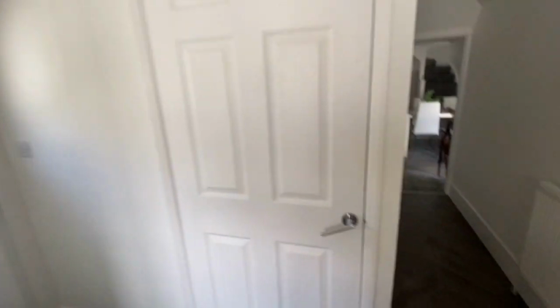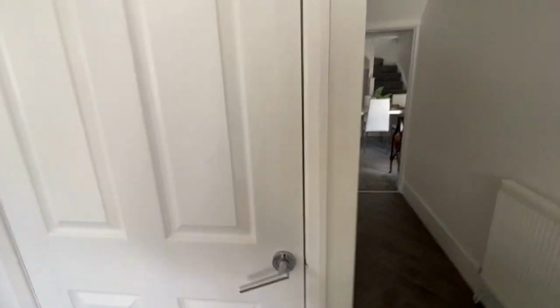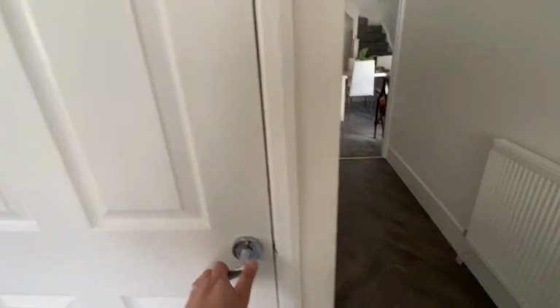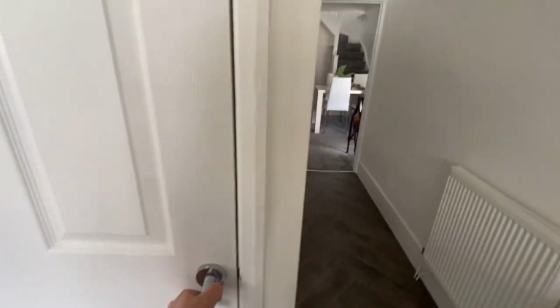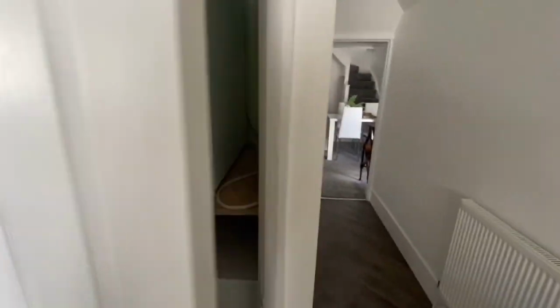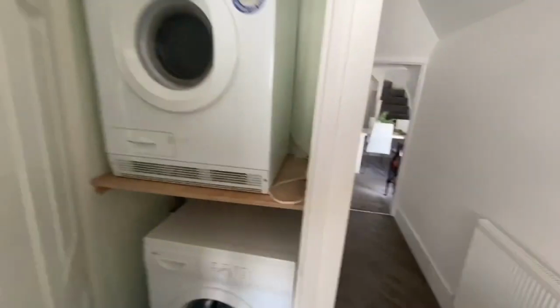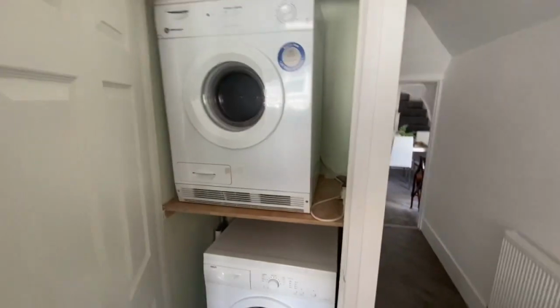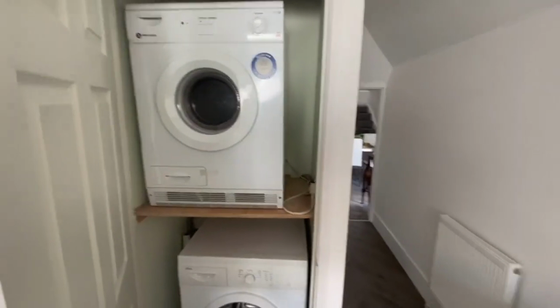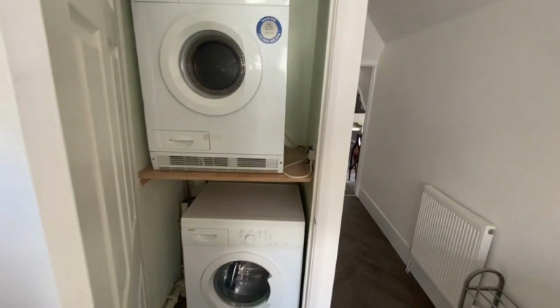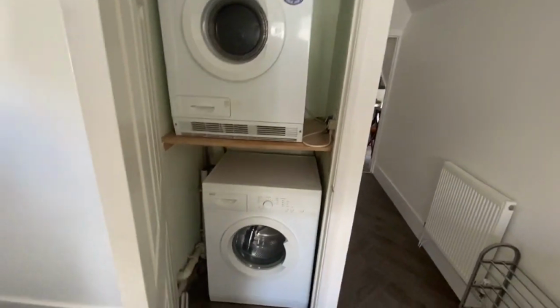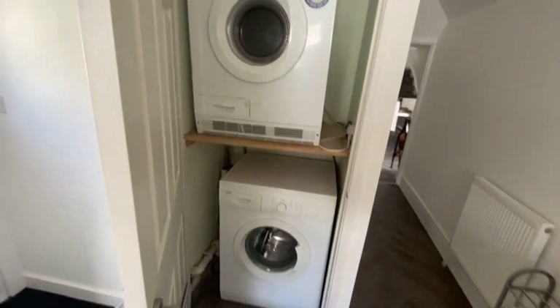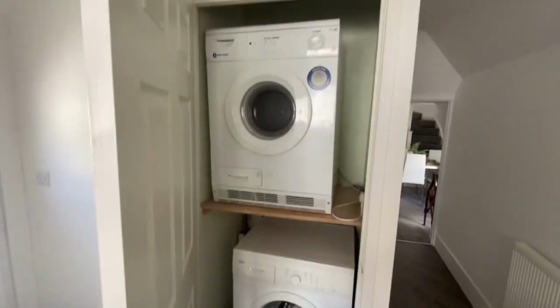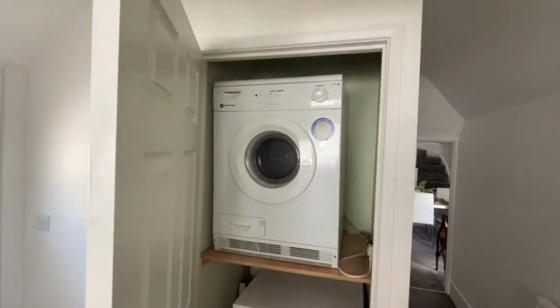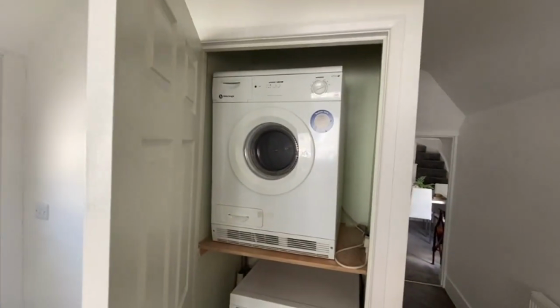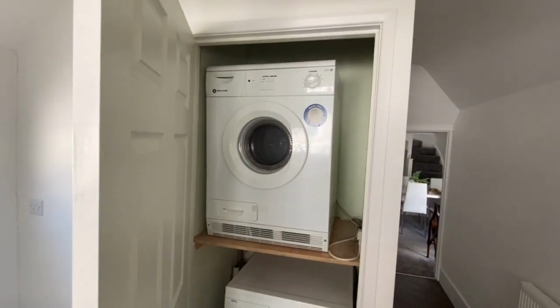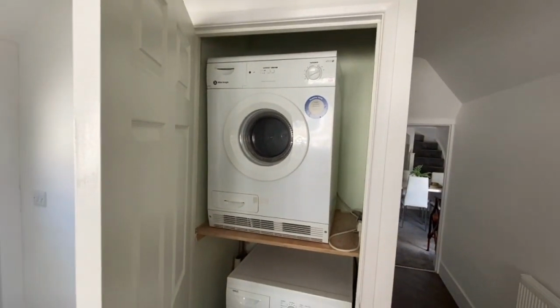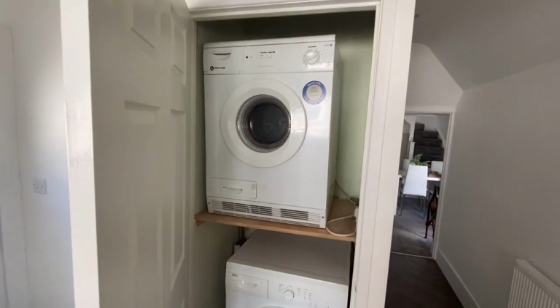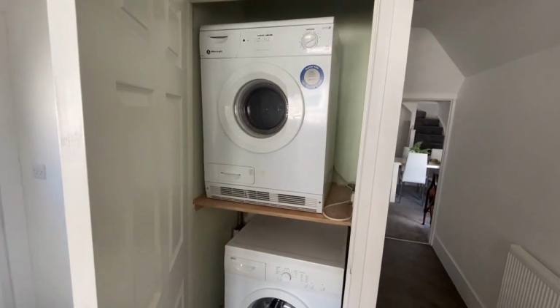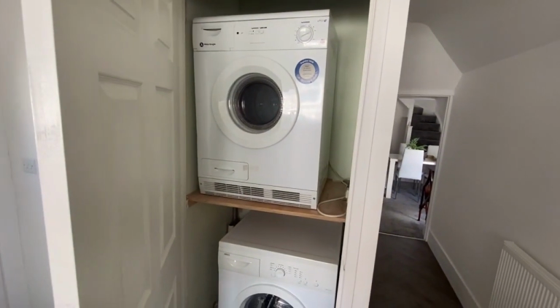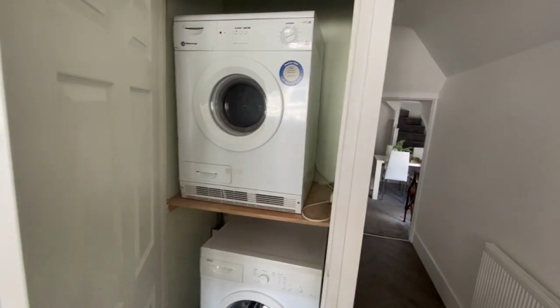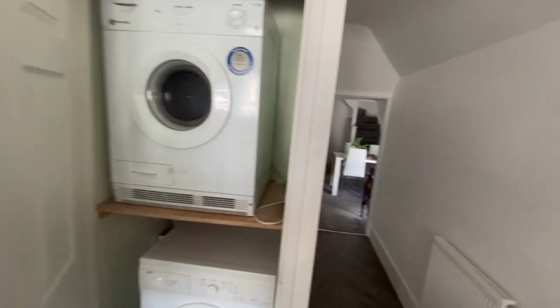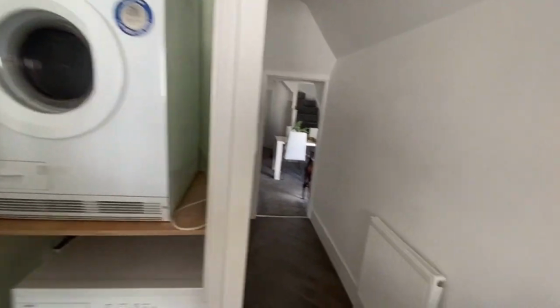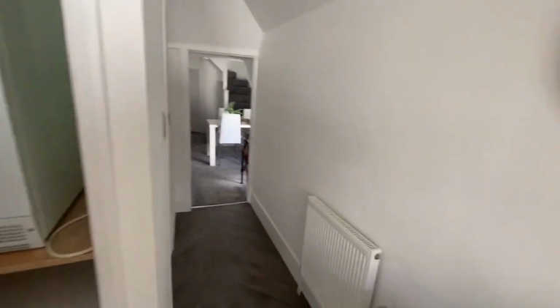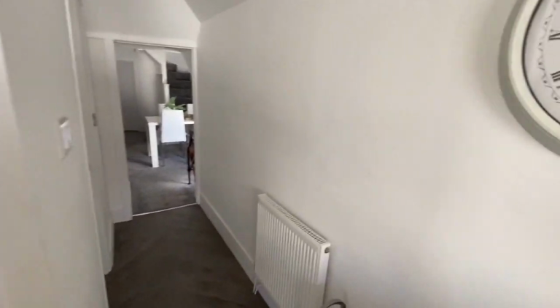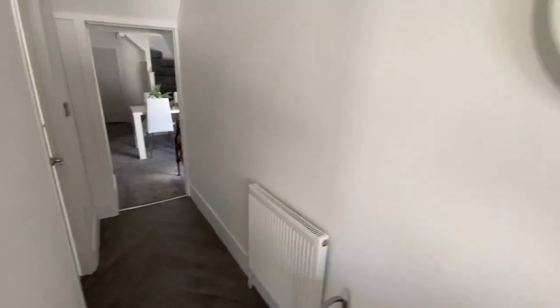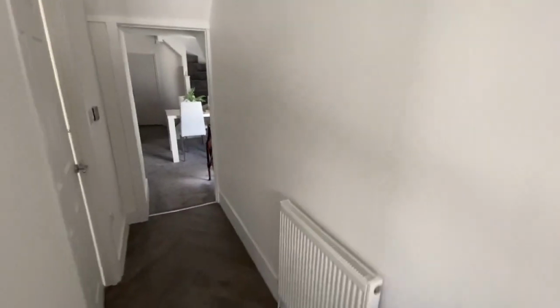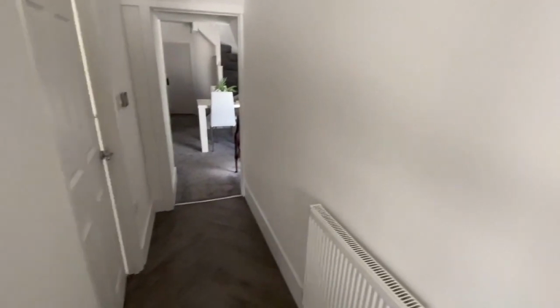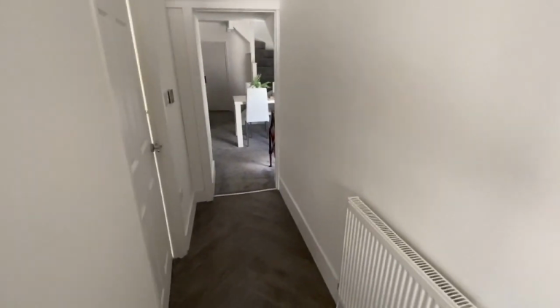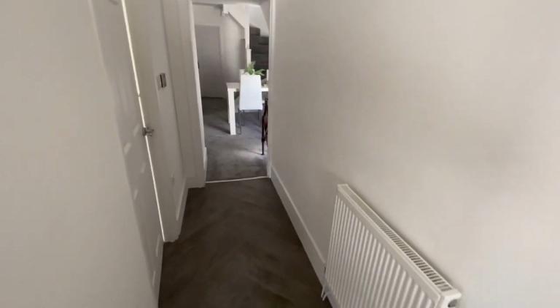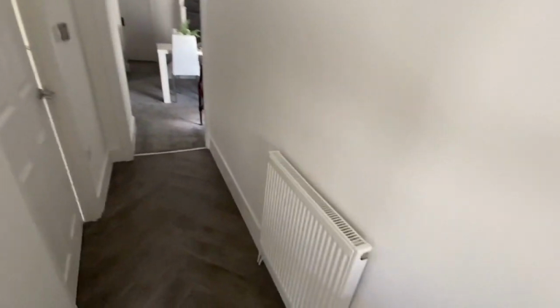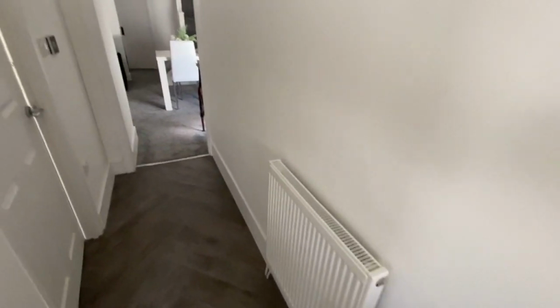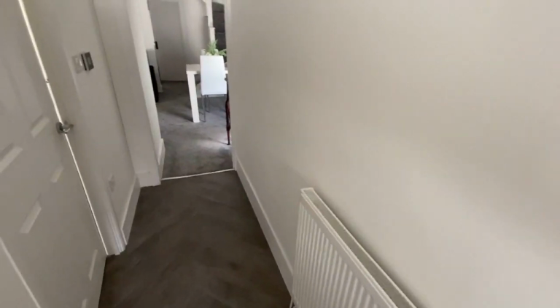From the kitchen we have a little utility cupboard with plumbing for a washing machine and space for a small dryer above. There's gas central heating throughout with the Worcester boiler already shown.